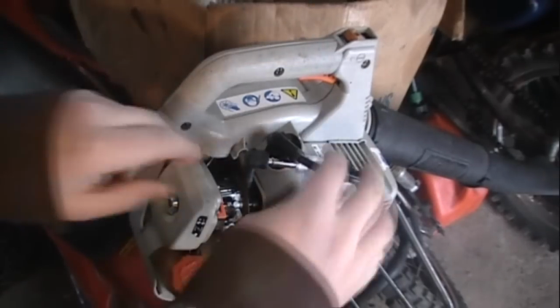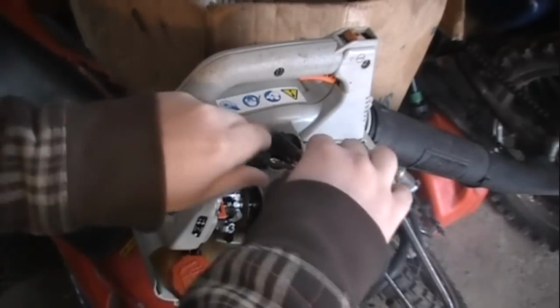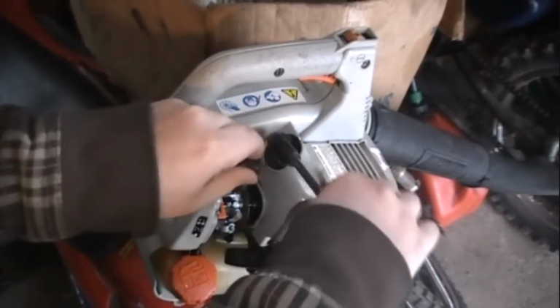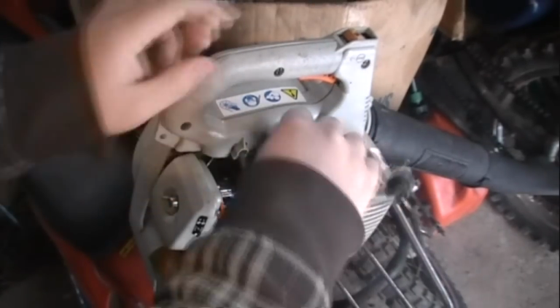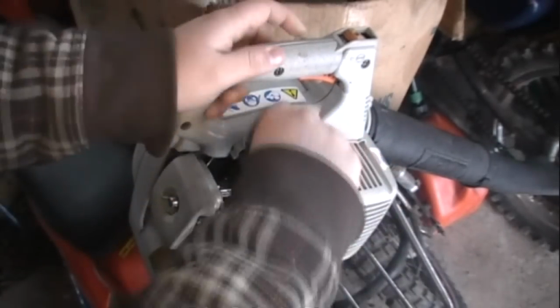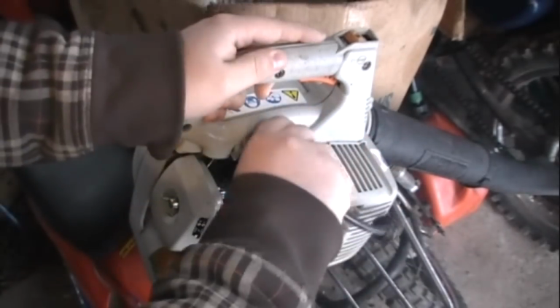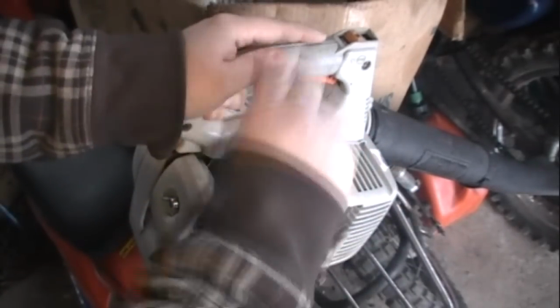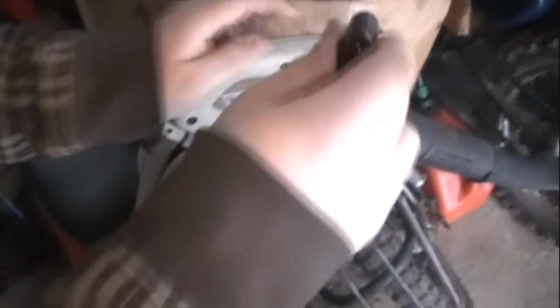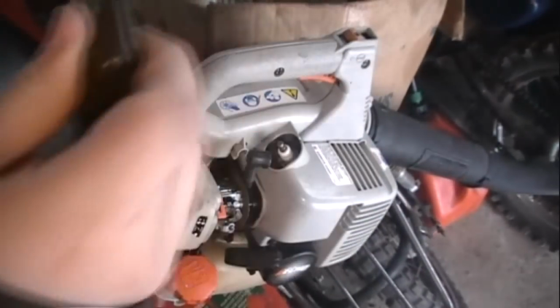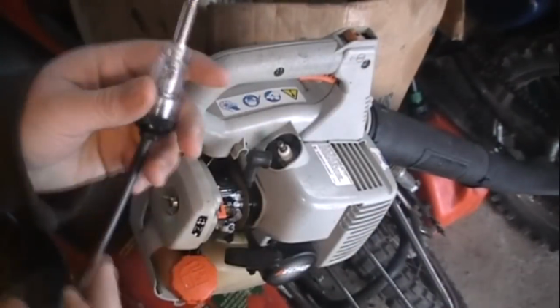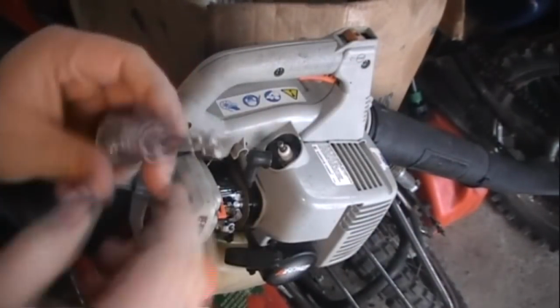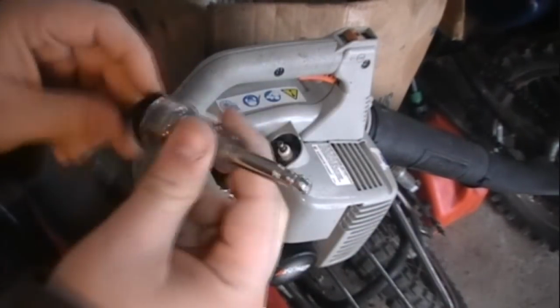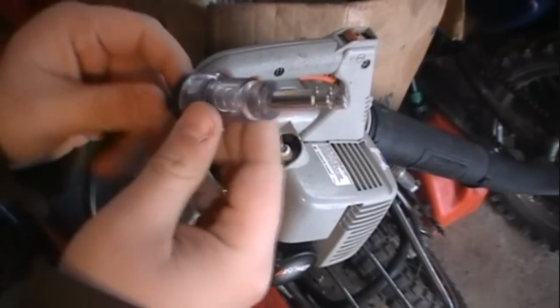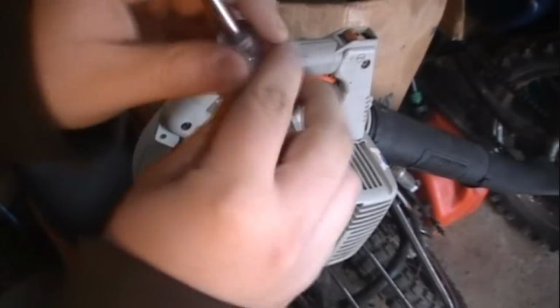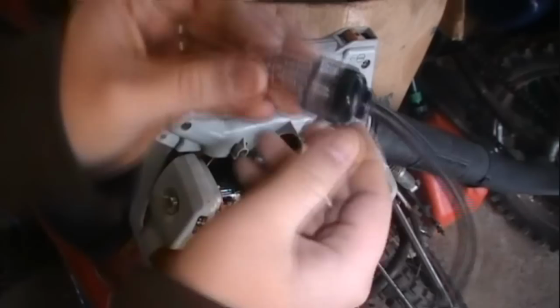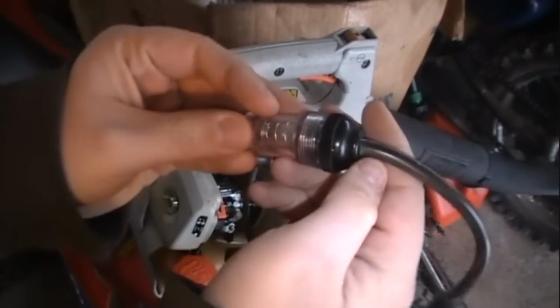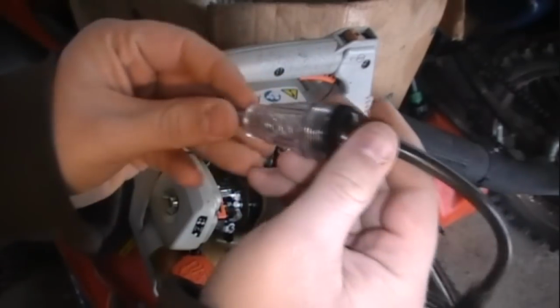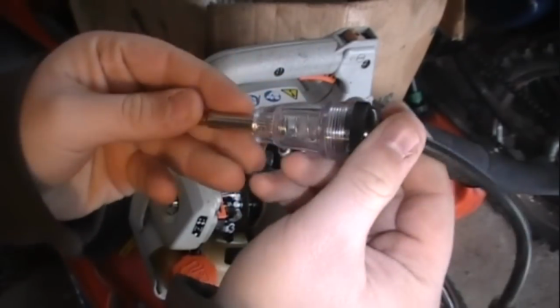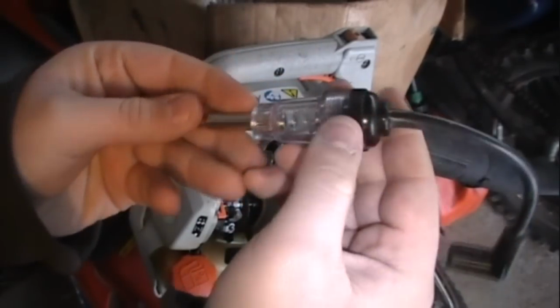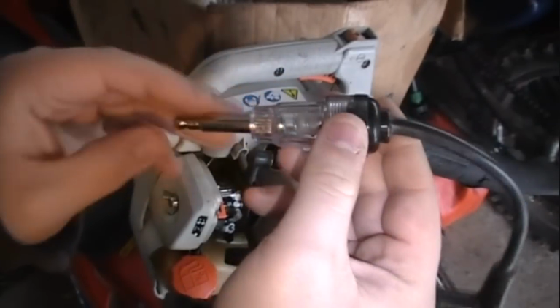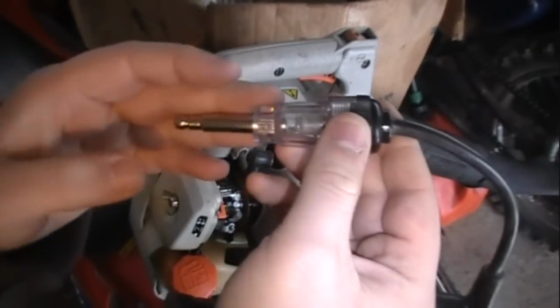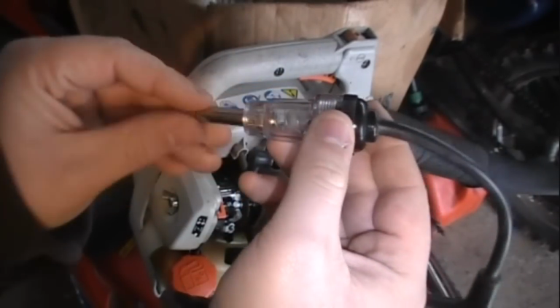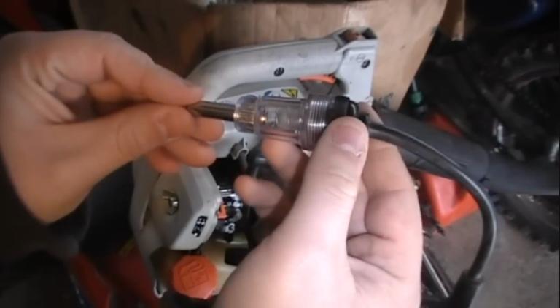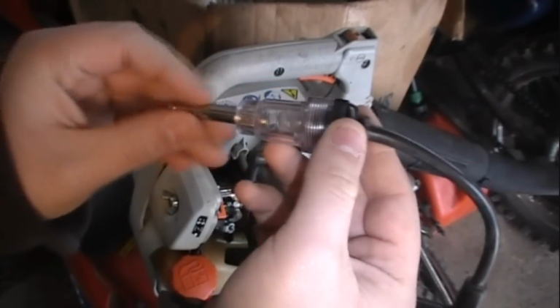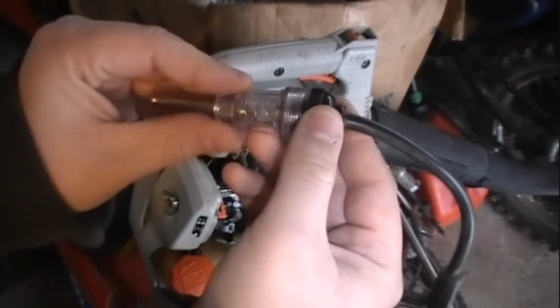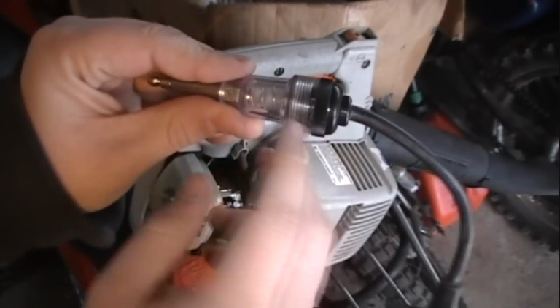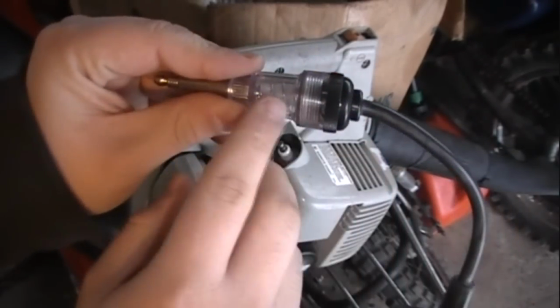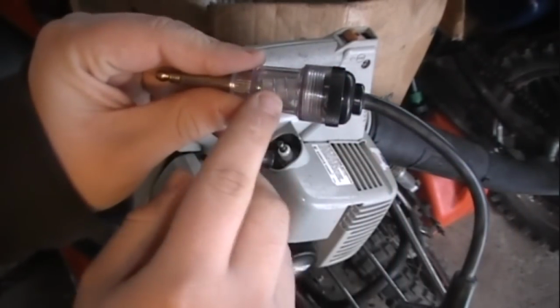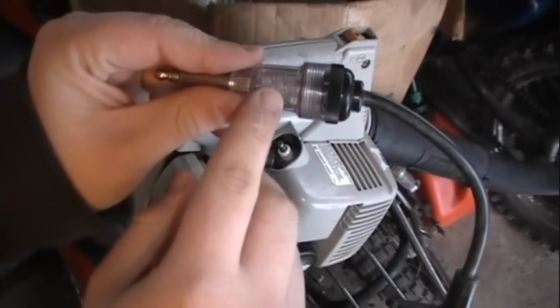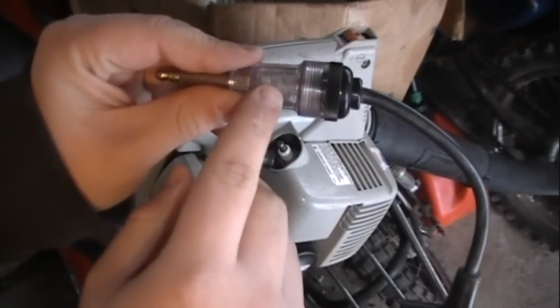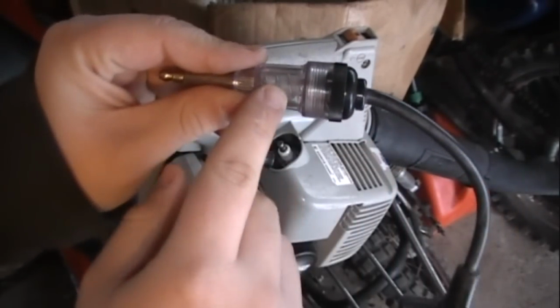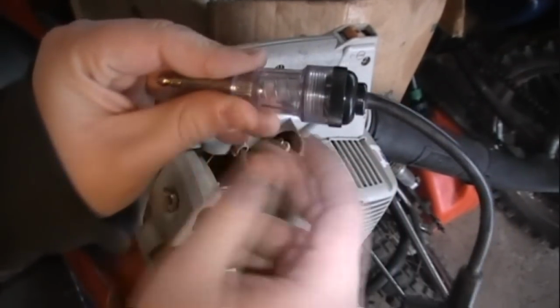So, that's basically how you use one of these. It's very simple — the electricity just flows right through here and lights up that little bulb in there.